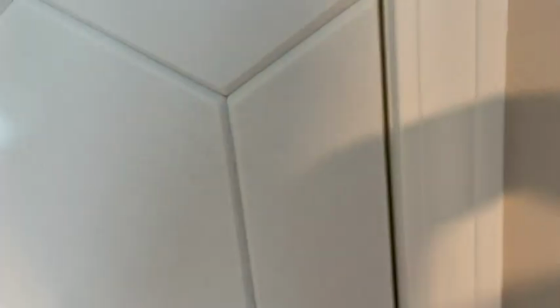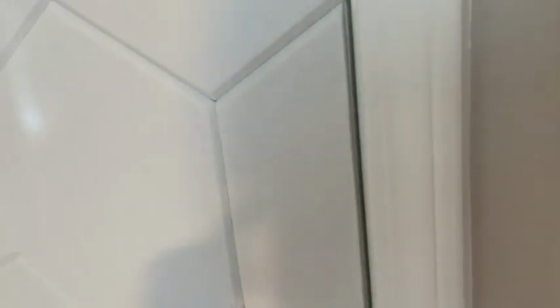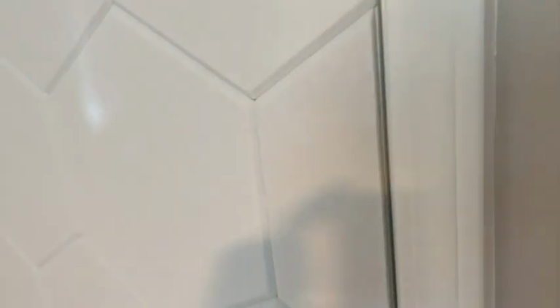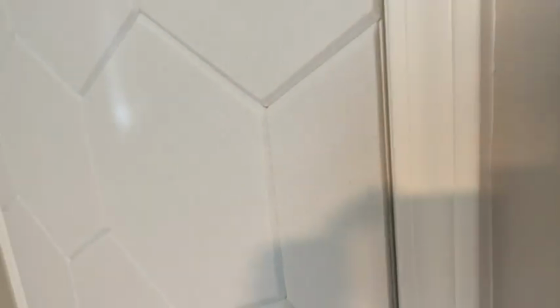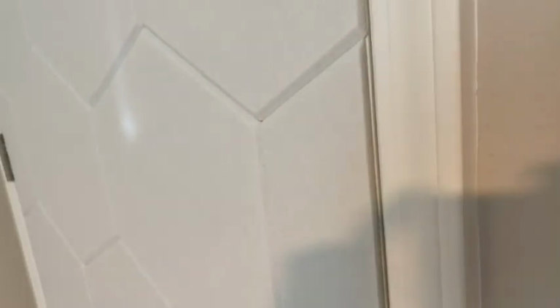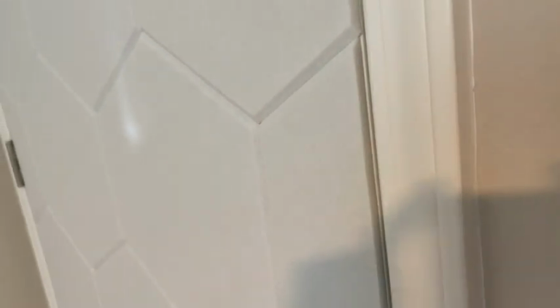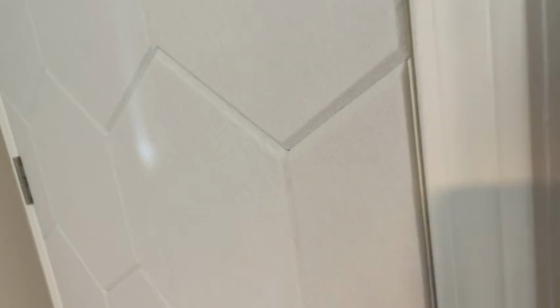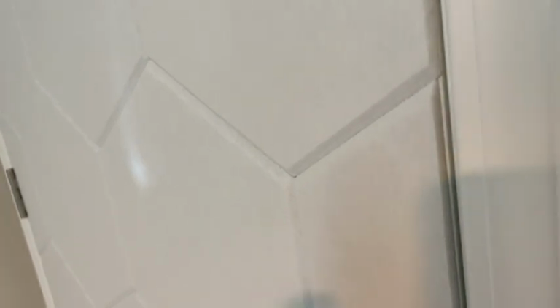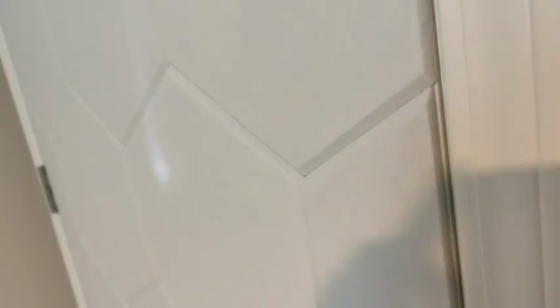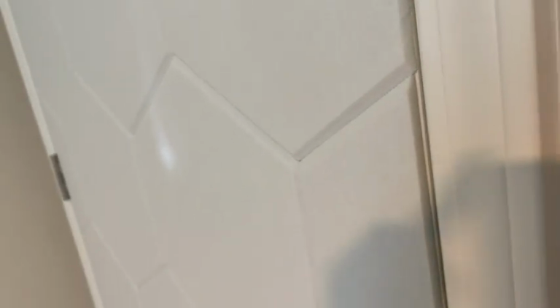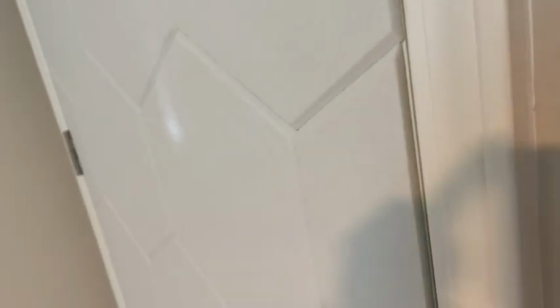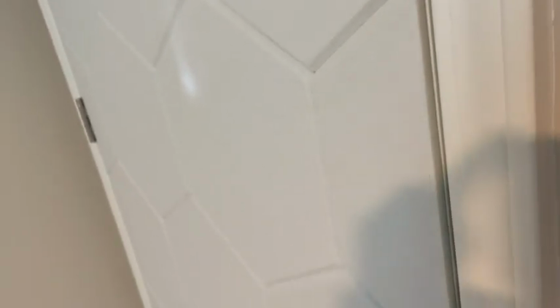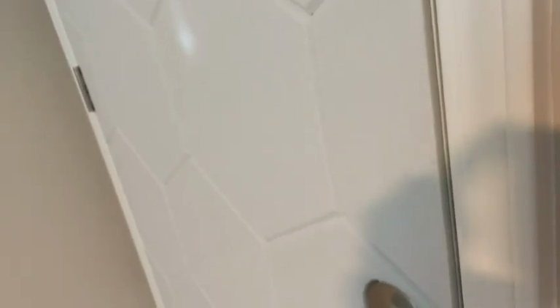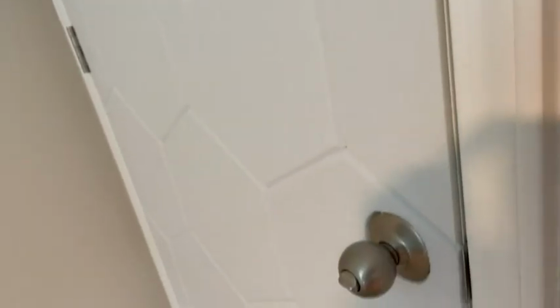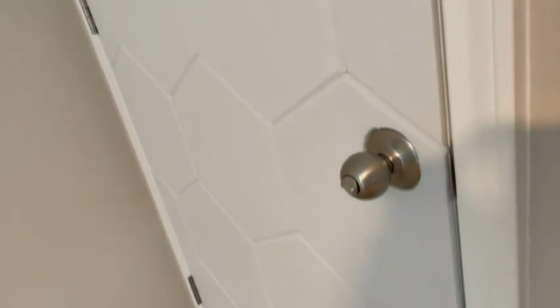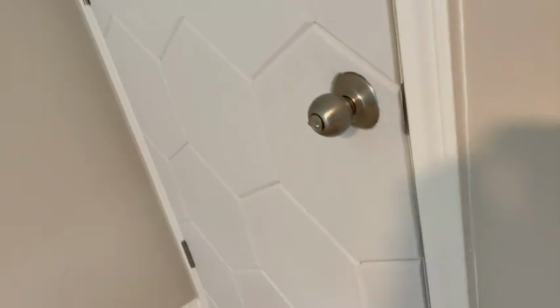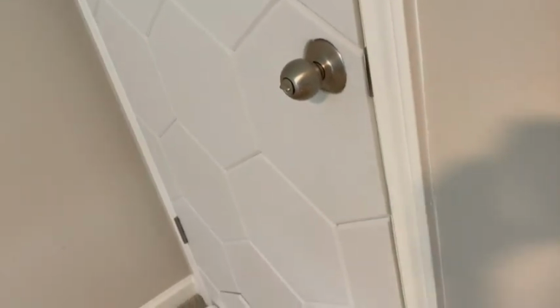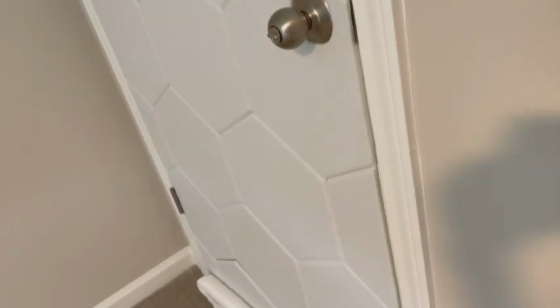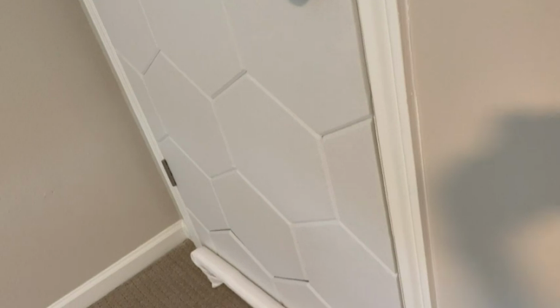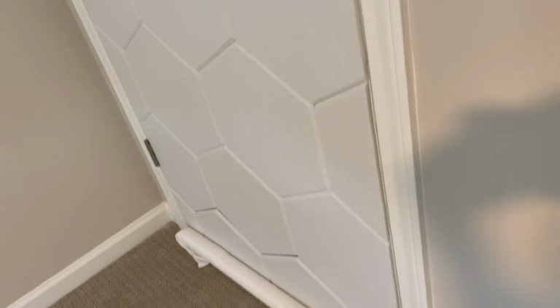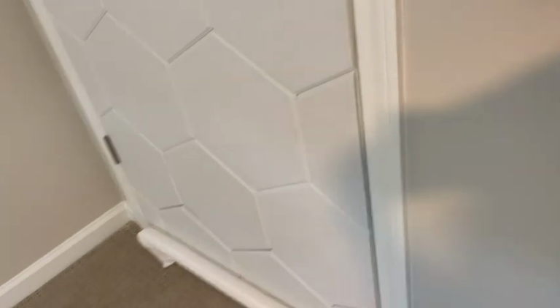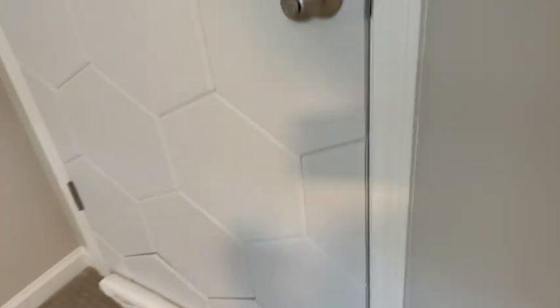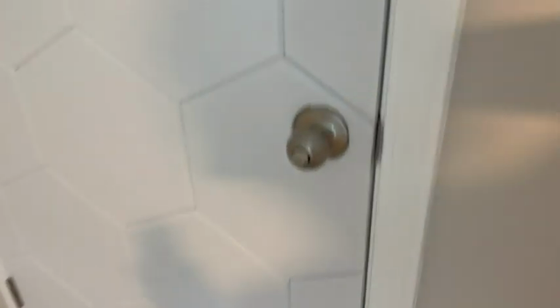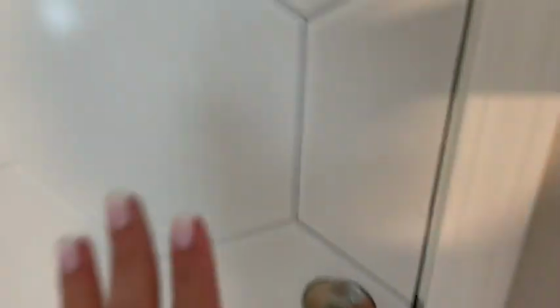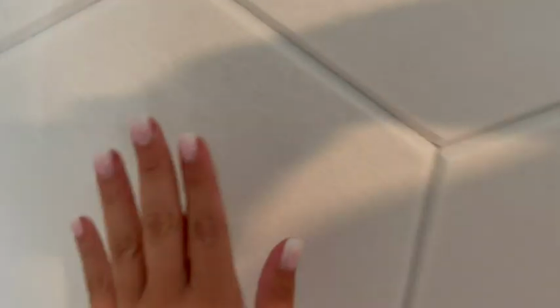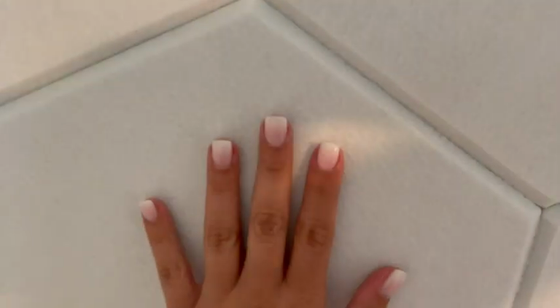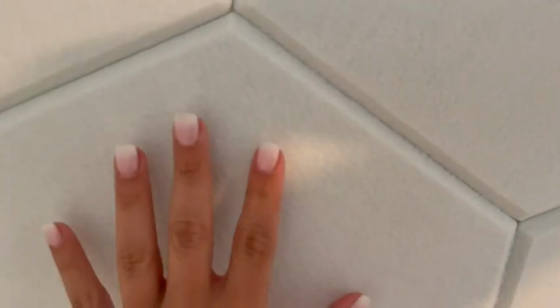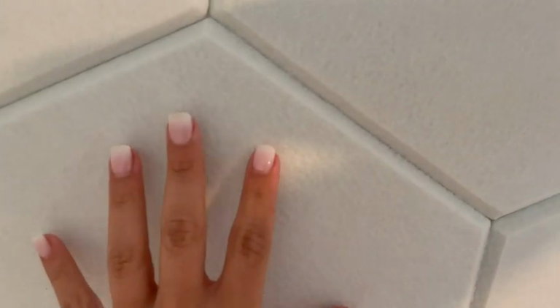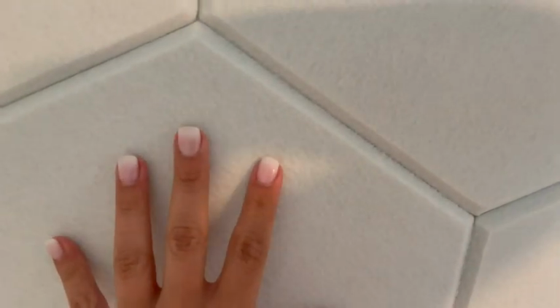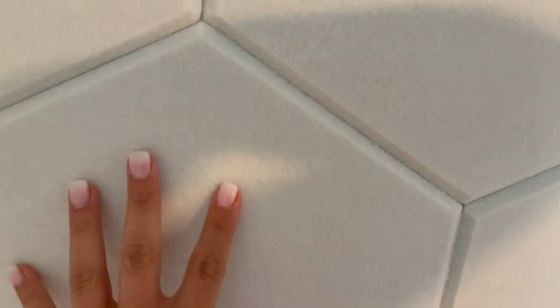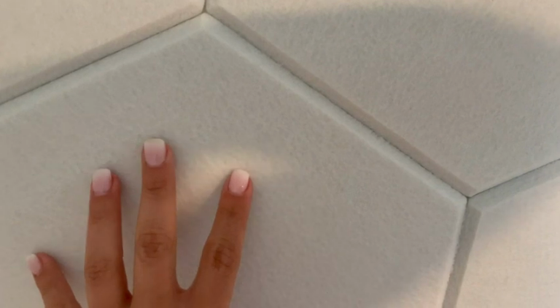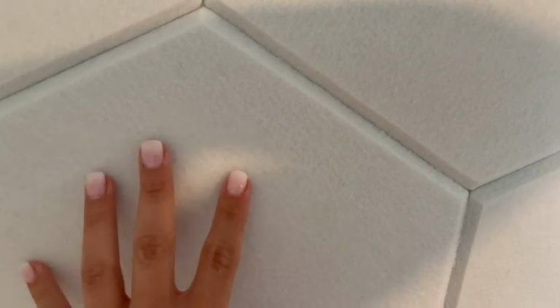As you can see on the side, they're about an eighth of an inch thick. They hold up pretty well. They've got a good felt-like feel to them.